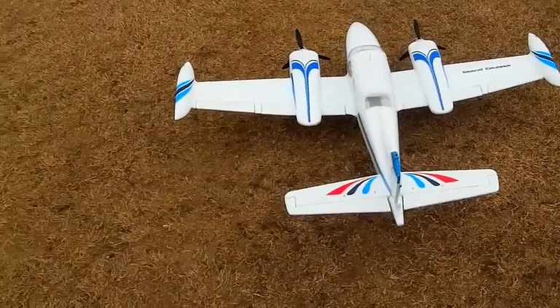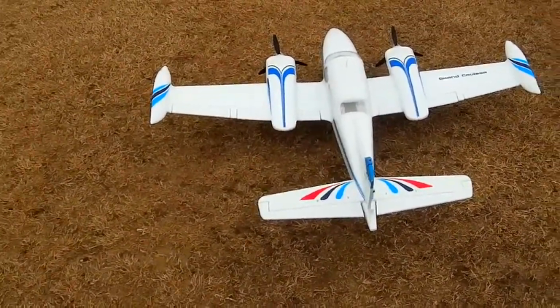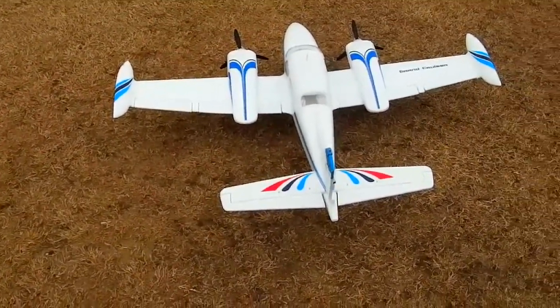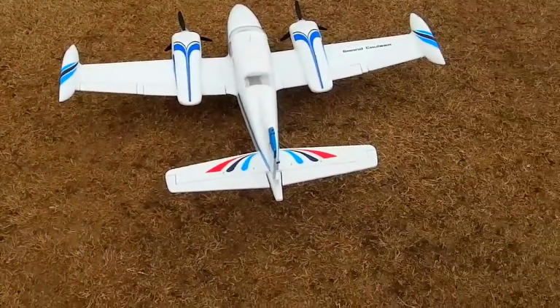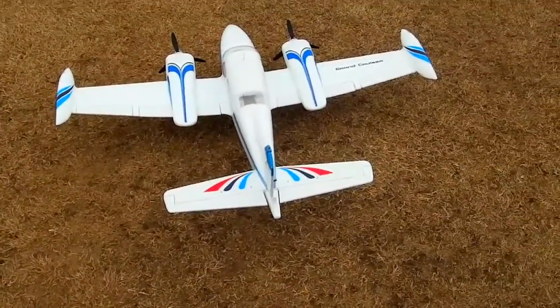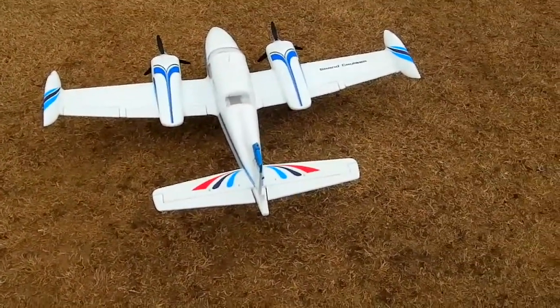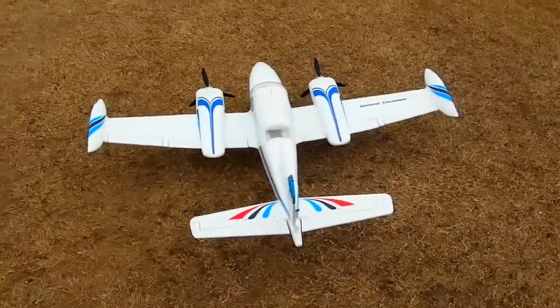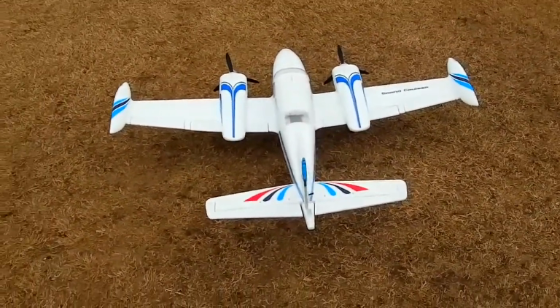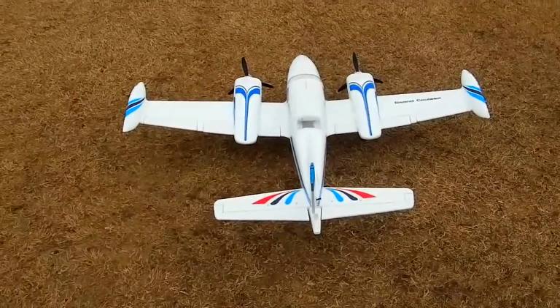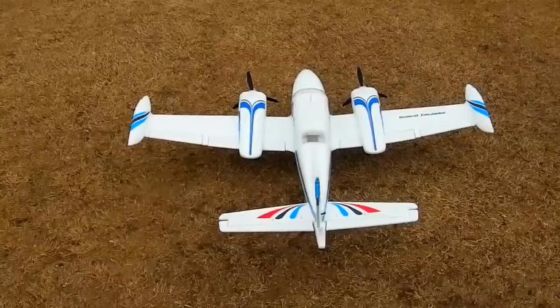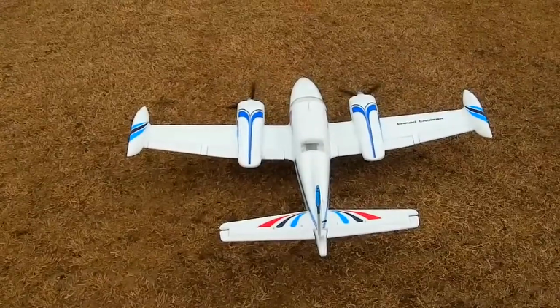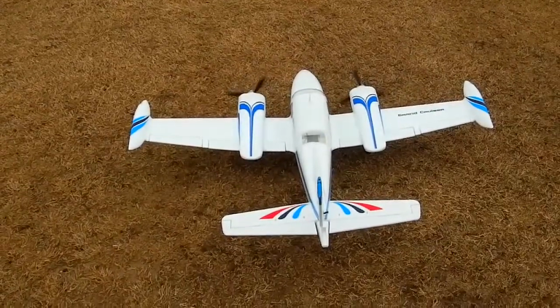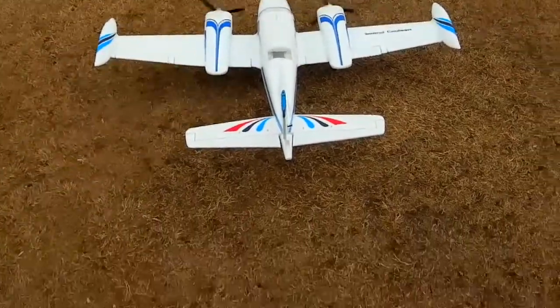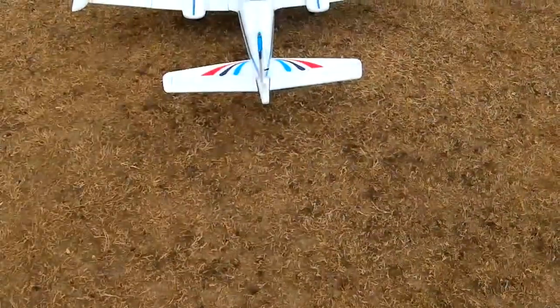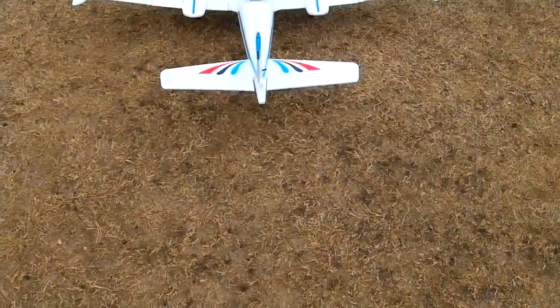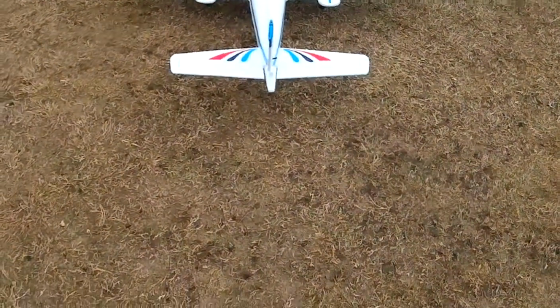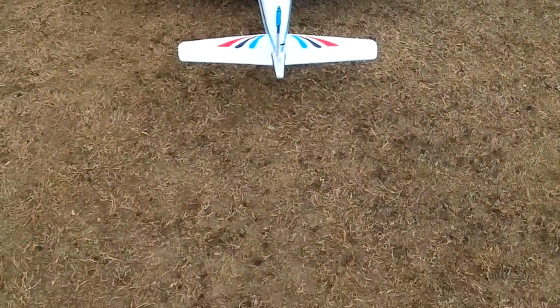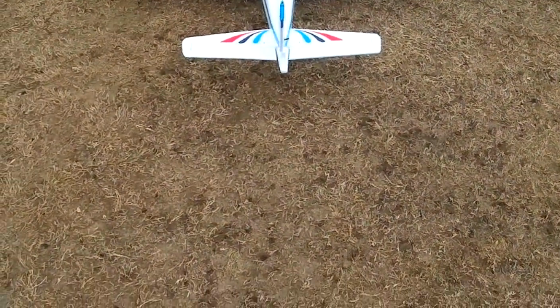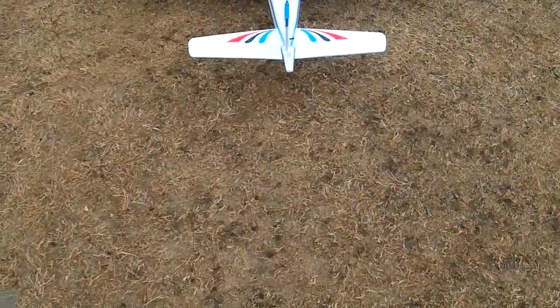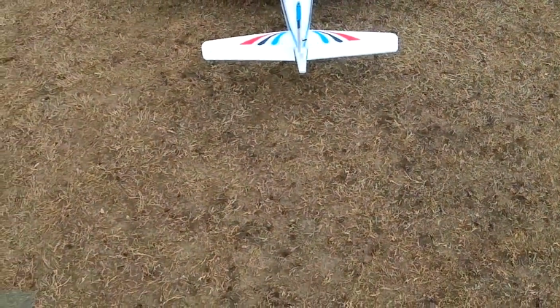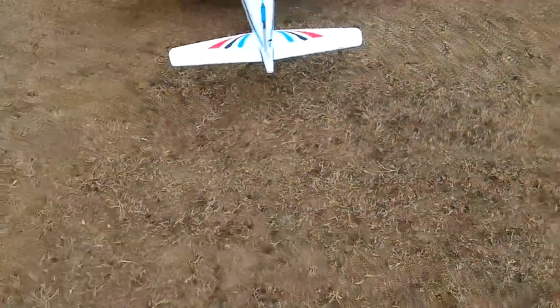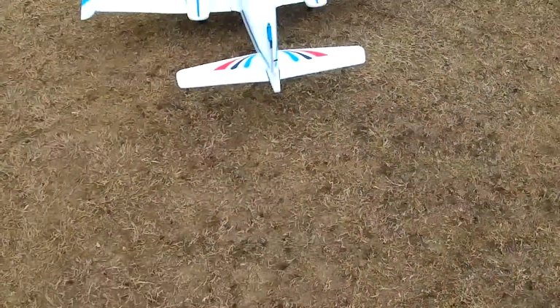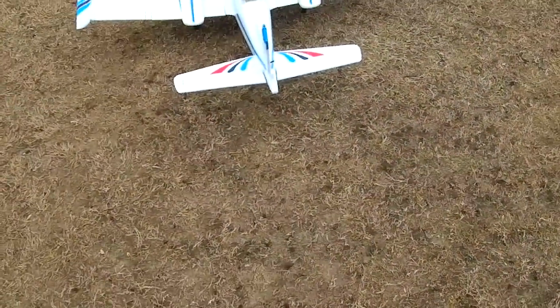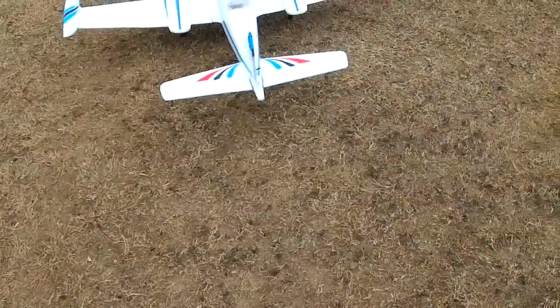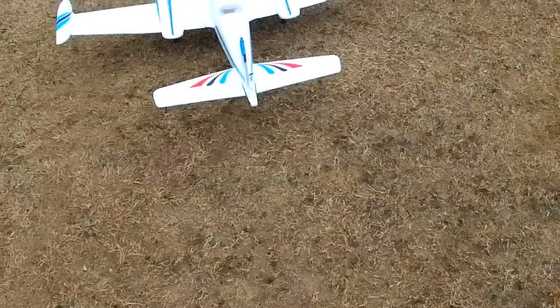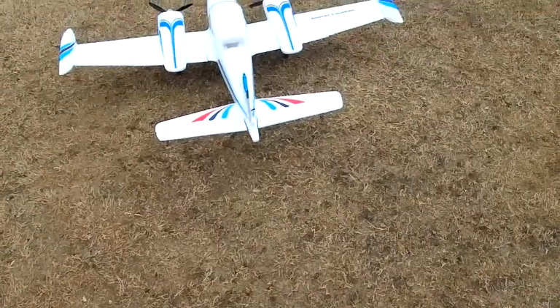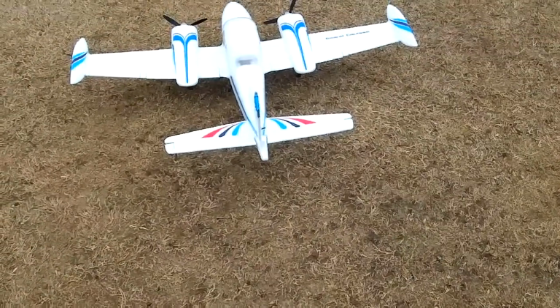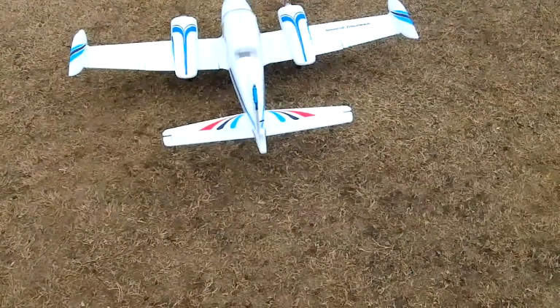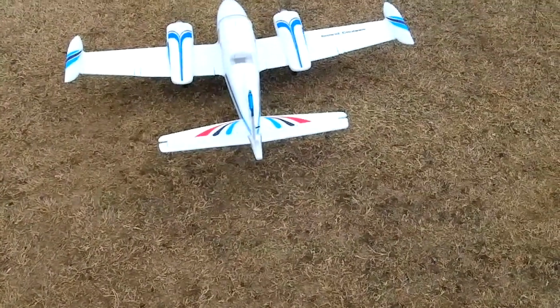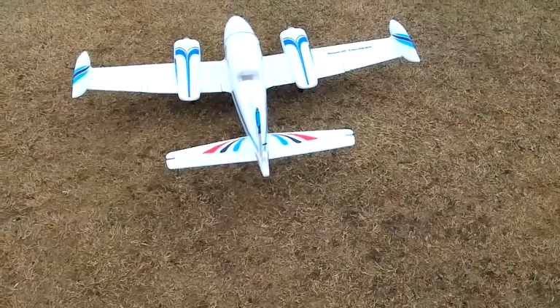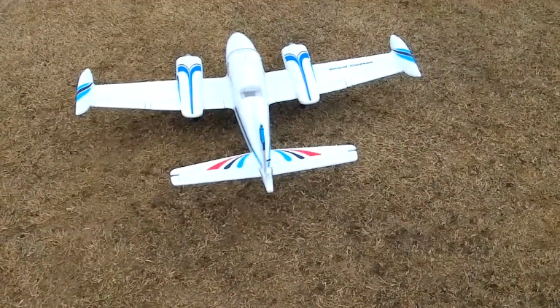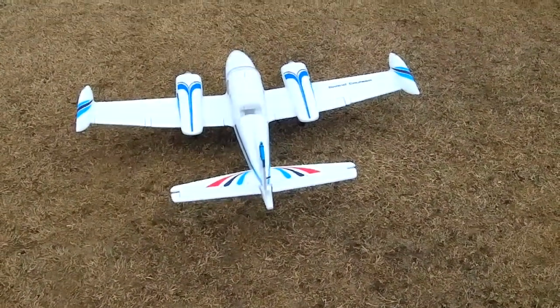Alright, next on deck we've got the Dynam Grand Cruiser. You can see the rudder has a lot of trim in it to get her to fly straight.